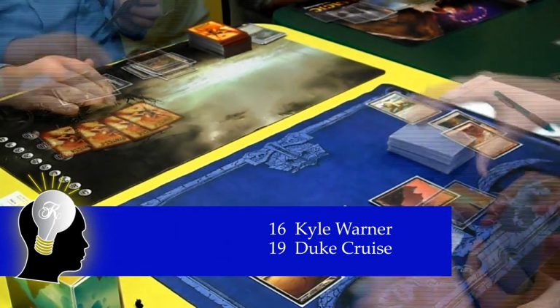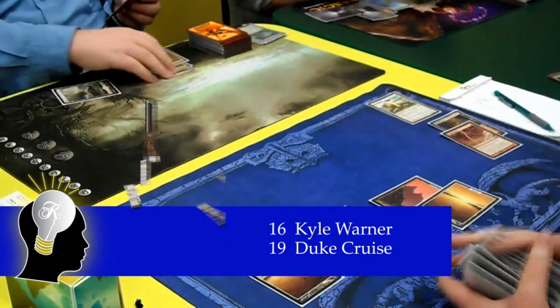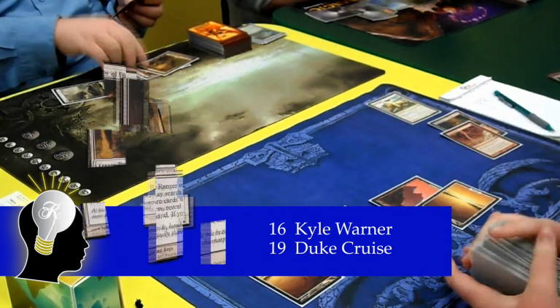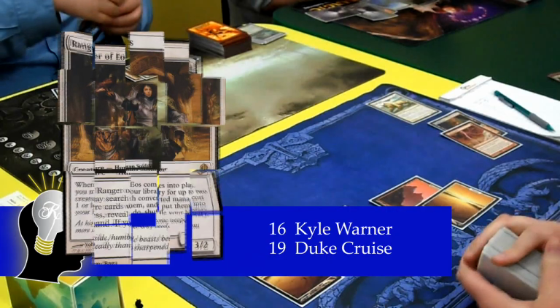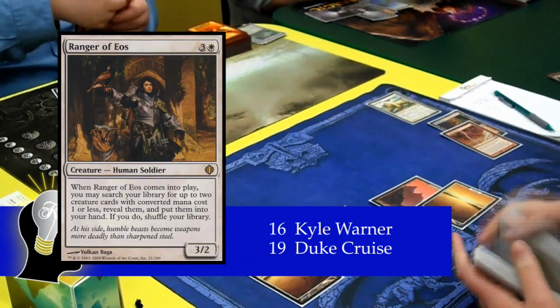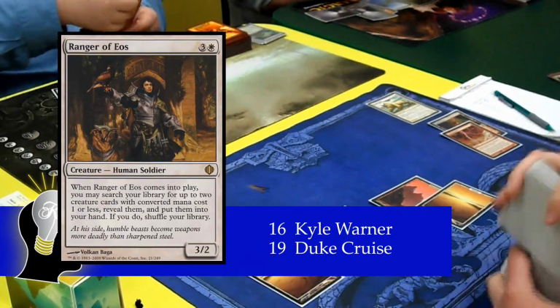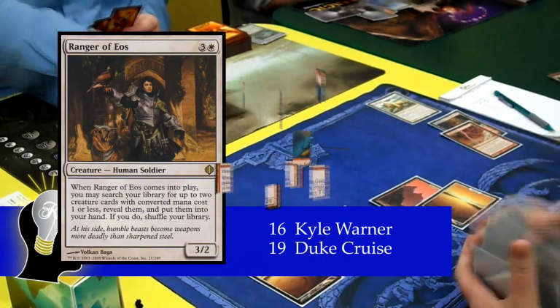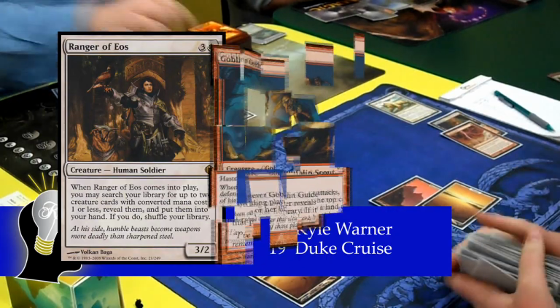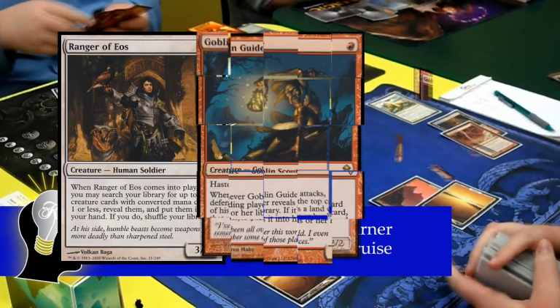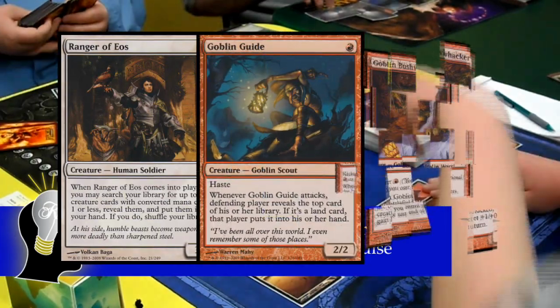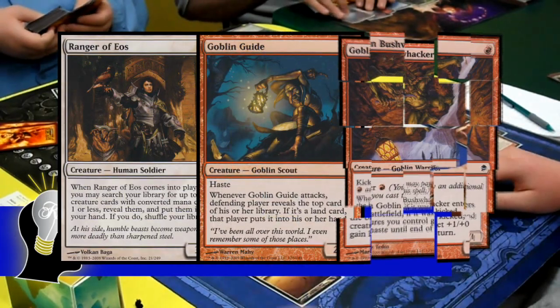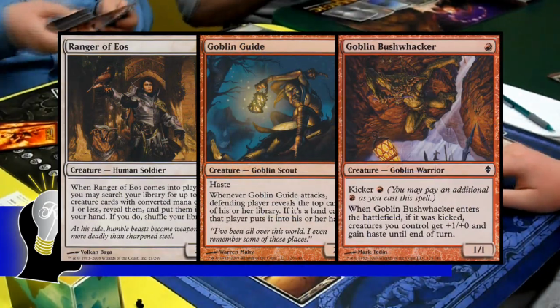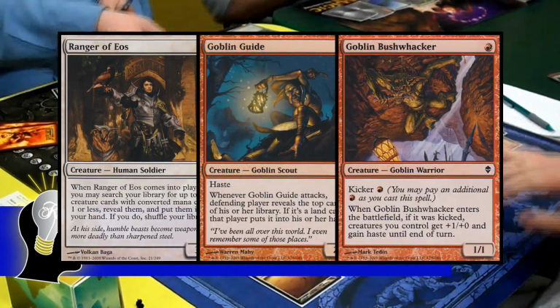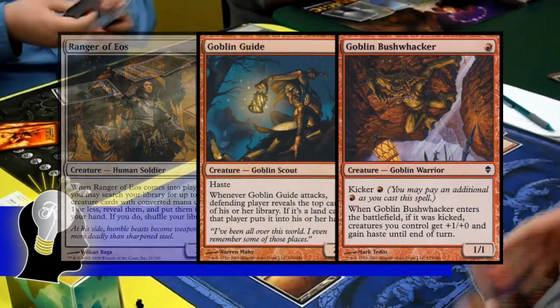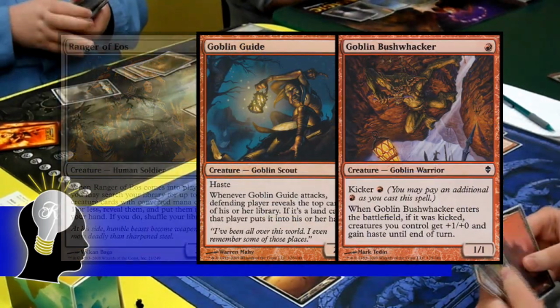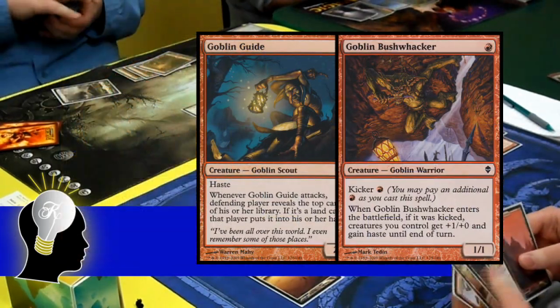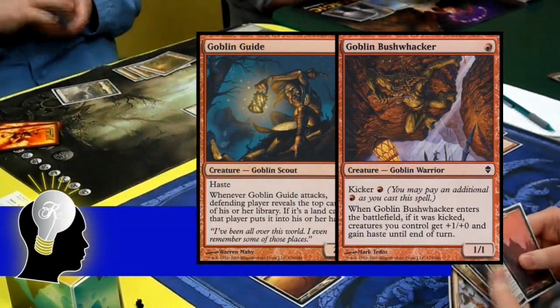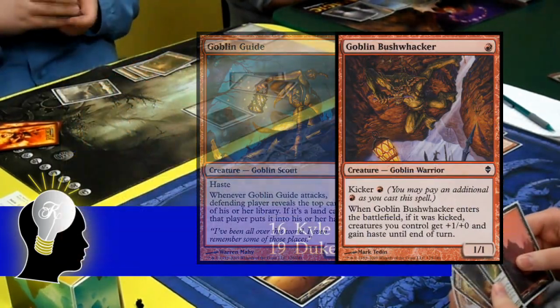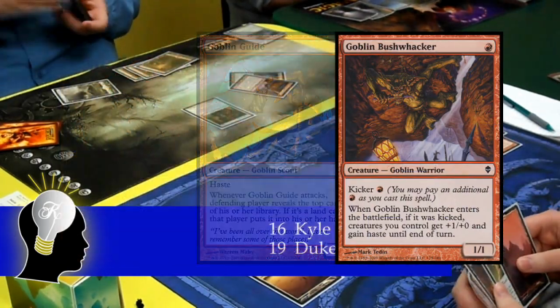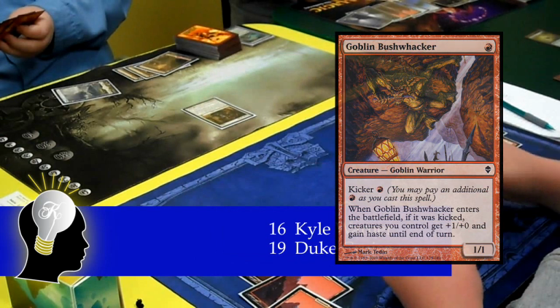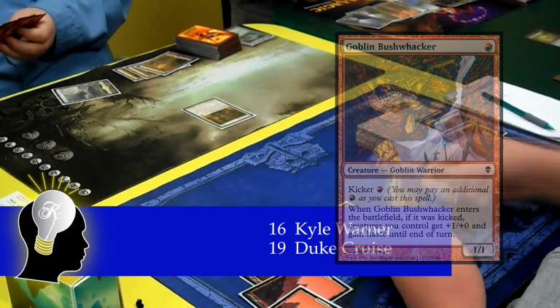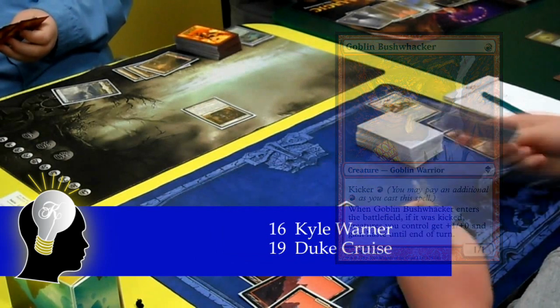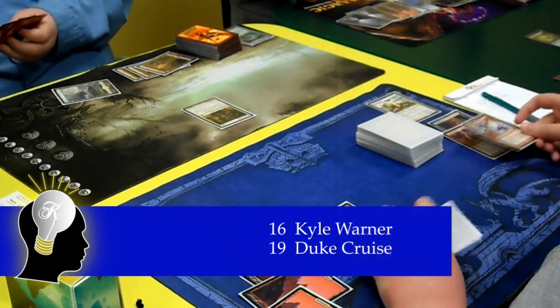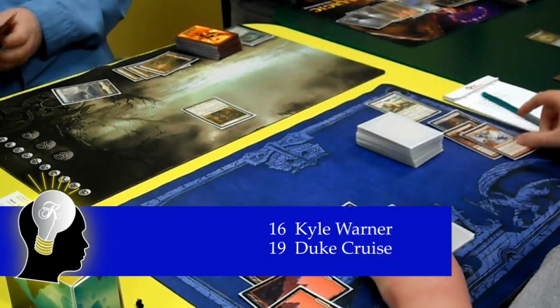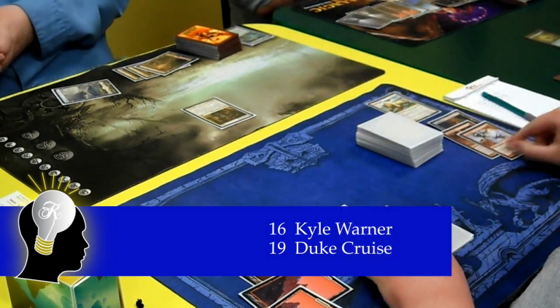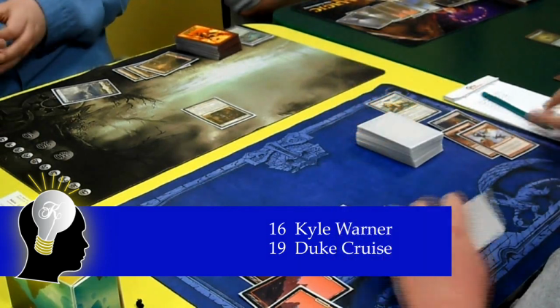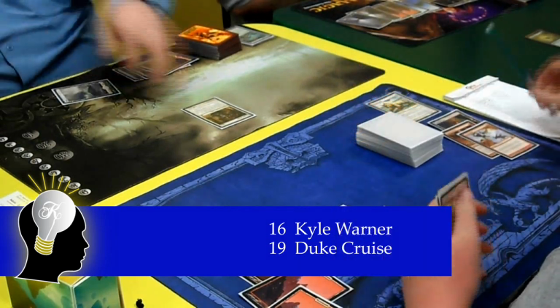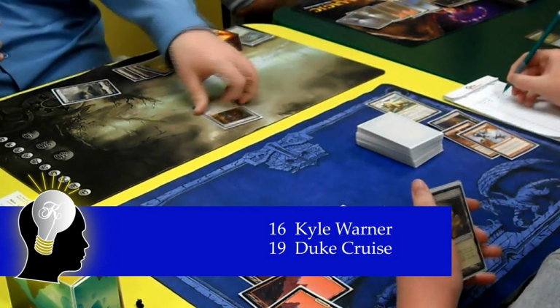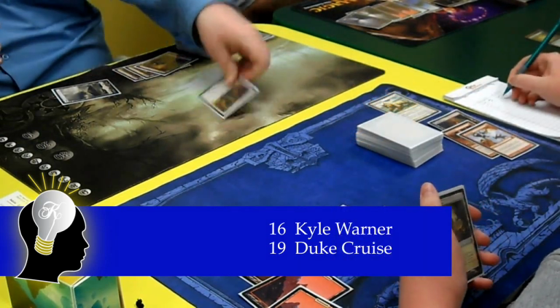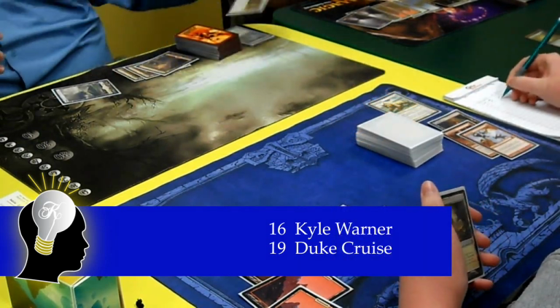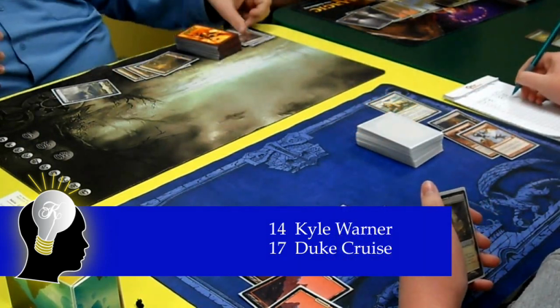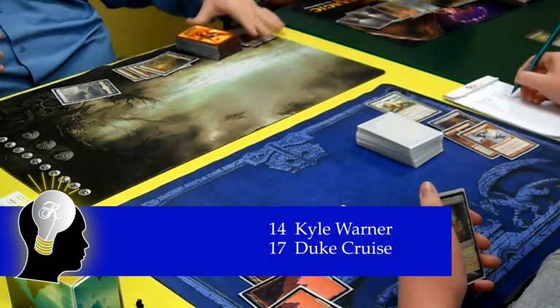Kyle drops his fourth land and casts a Ranger of Eos, searching for a Goblin Guide and a Goblin Bushwhacker. On Duke's turn, he takes down the Ranger of Eos with an Earthquake for 2, and then passes his turn.